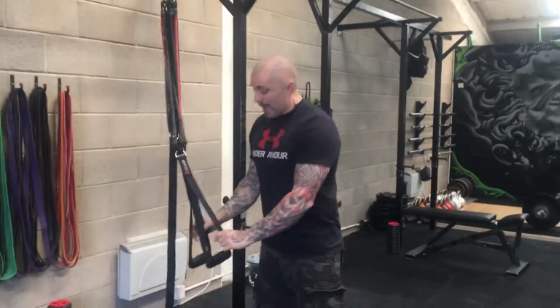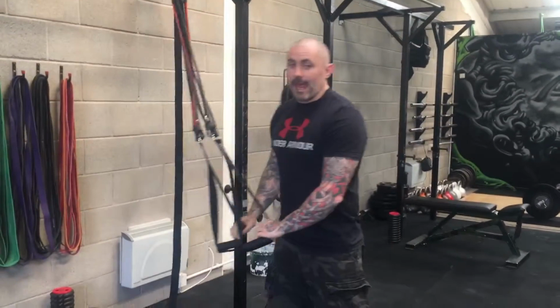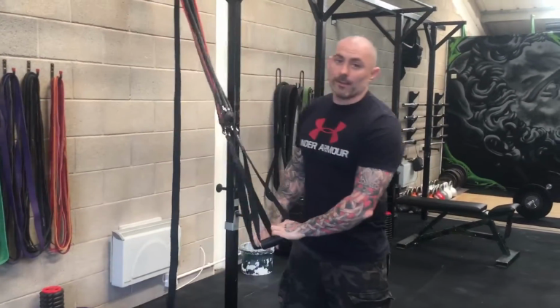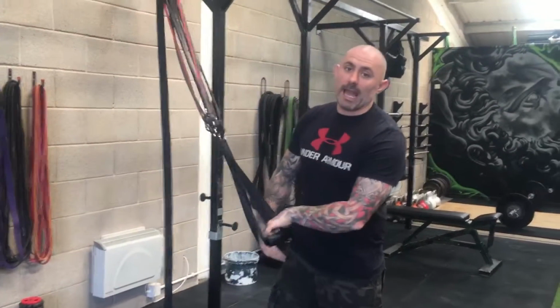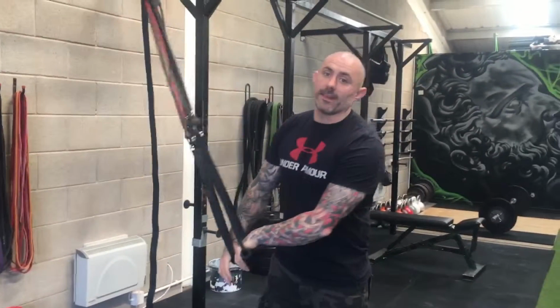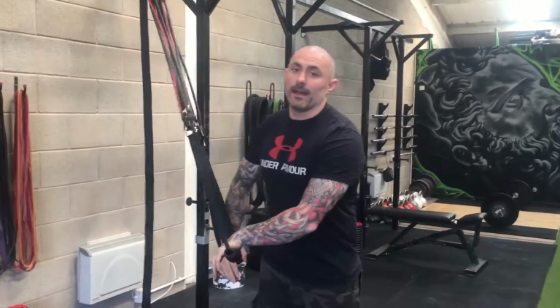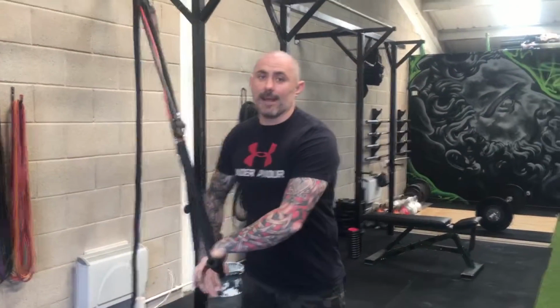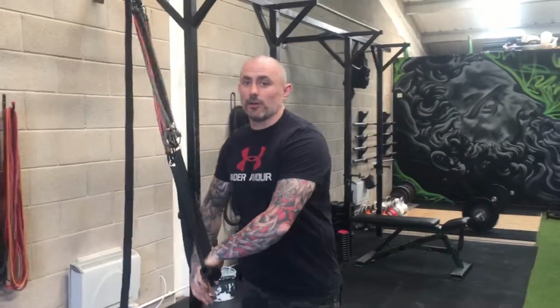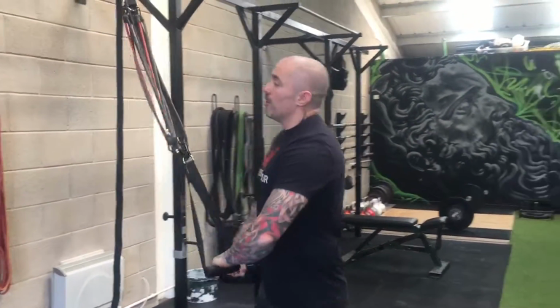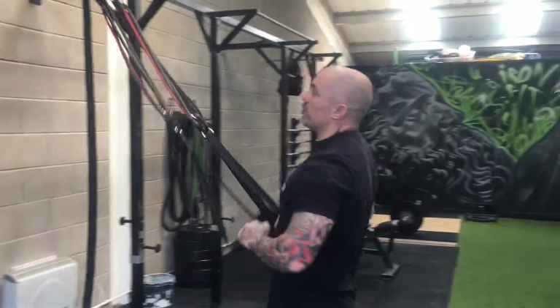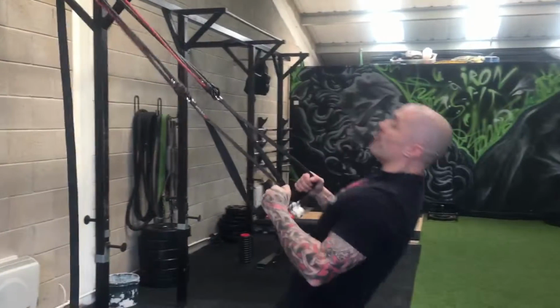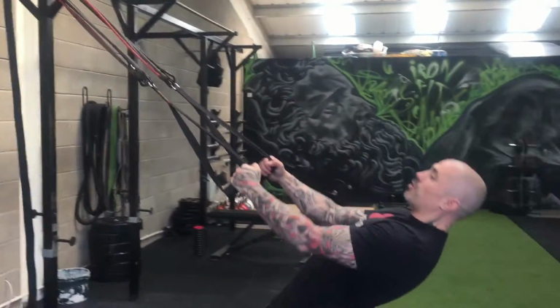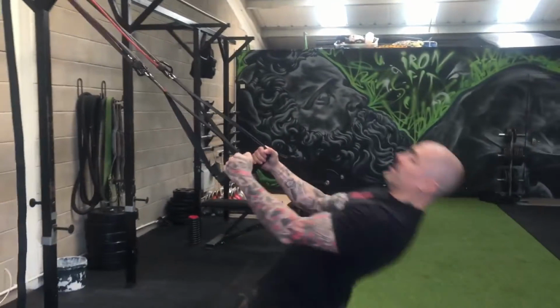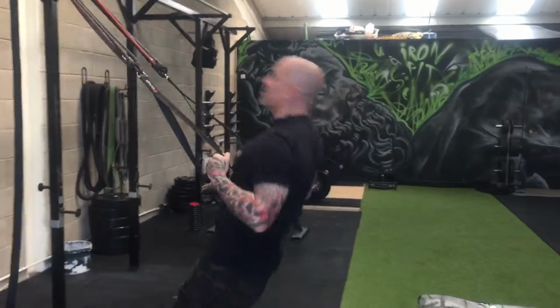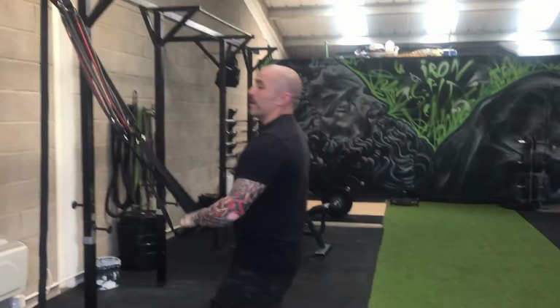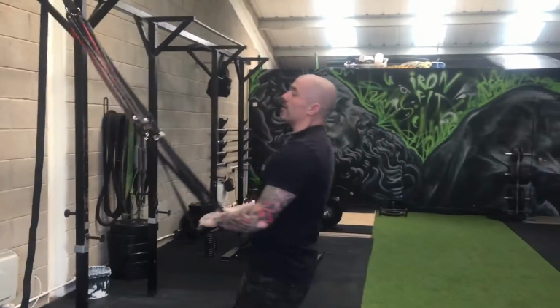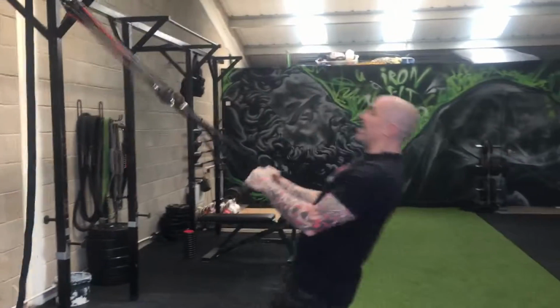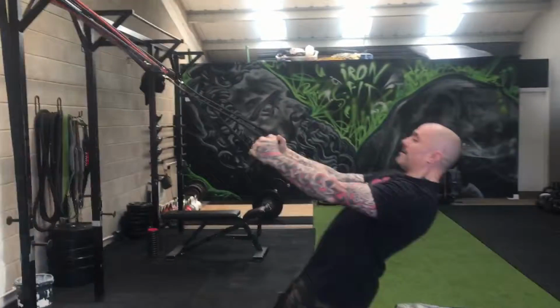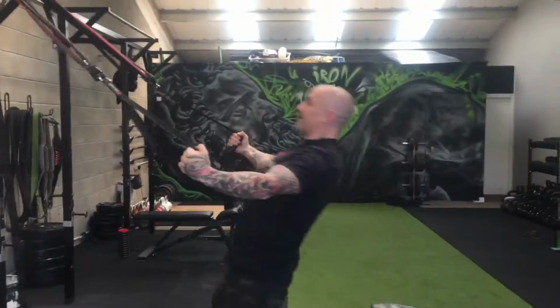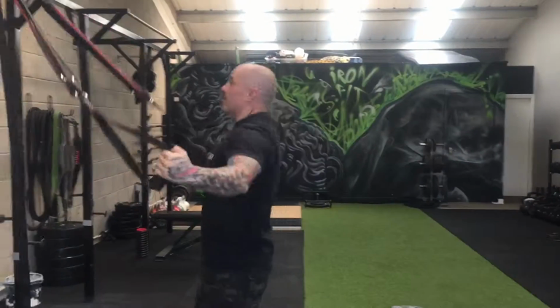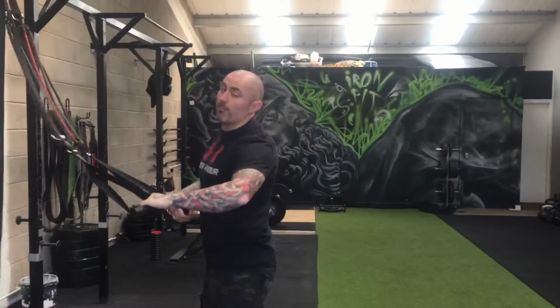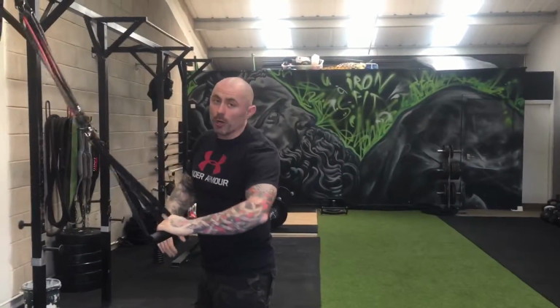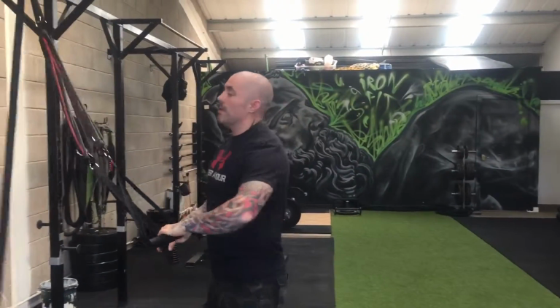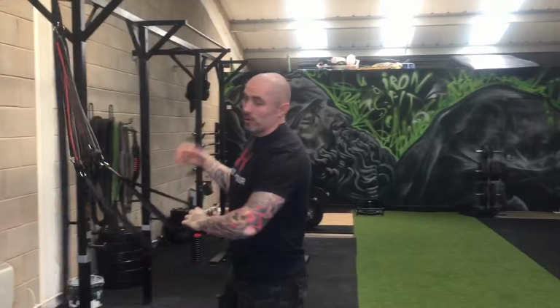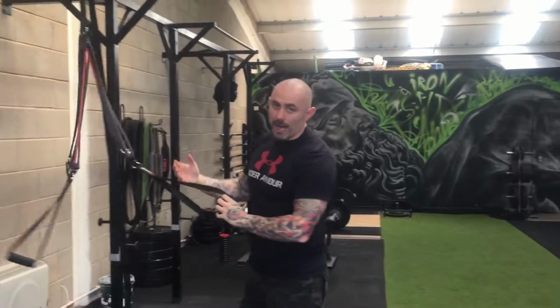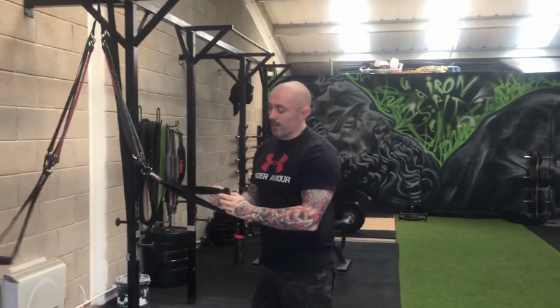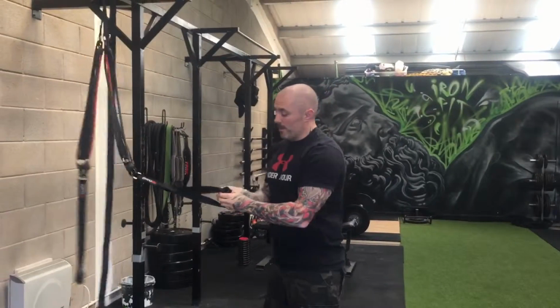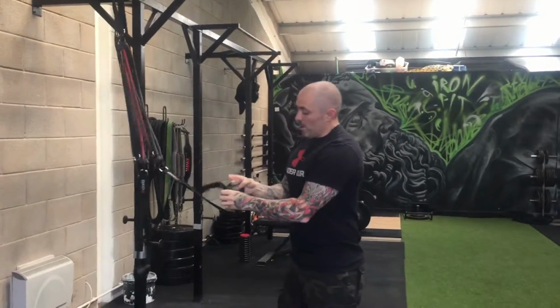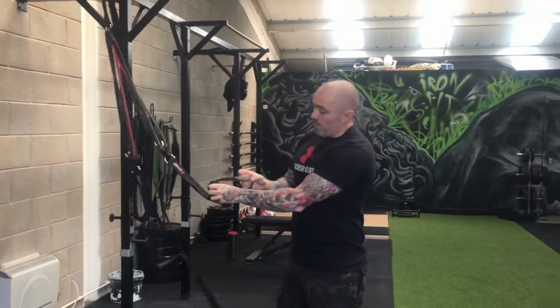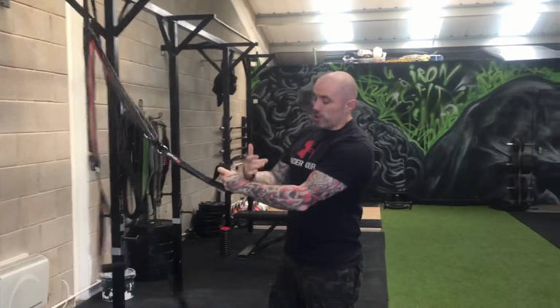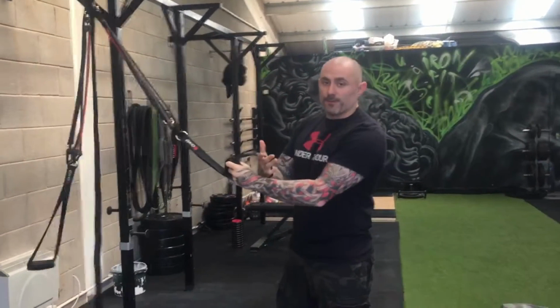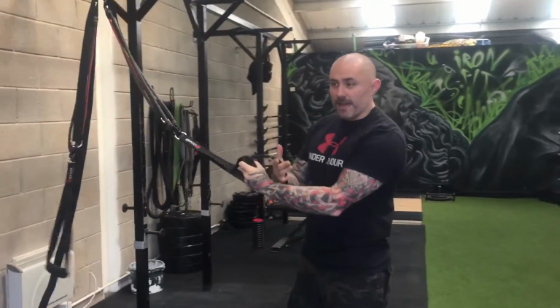Basically the KO weight does everything a TRX can do. We can do our rows, we can do our tees, we can do push ups, we can do our ab work. We've got our straps for our feet.